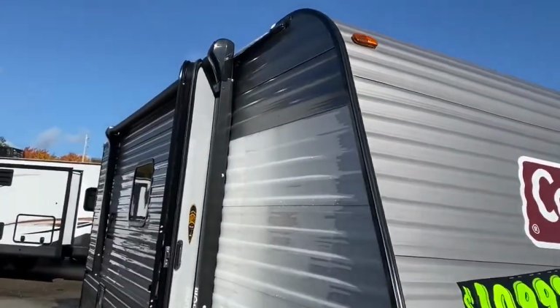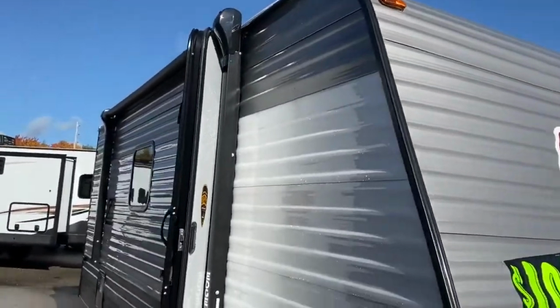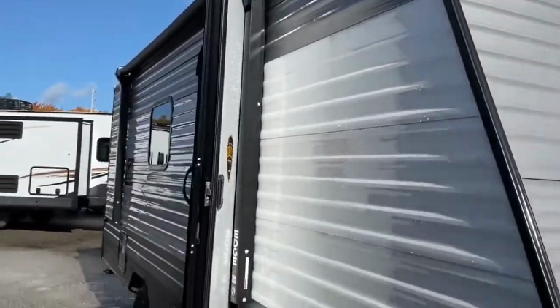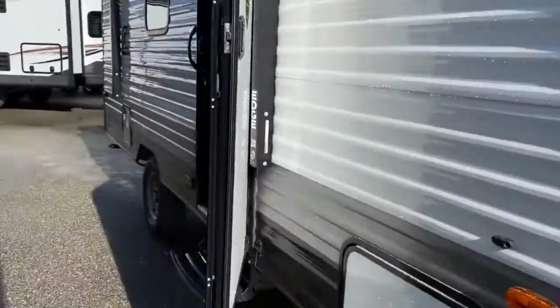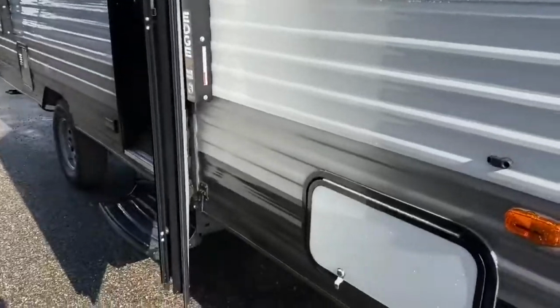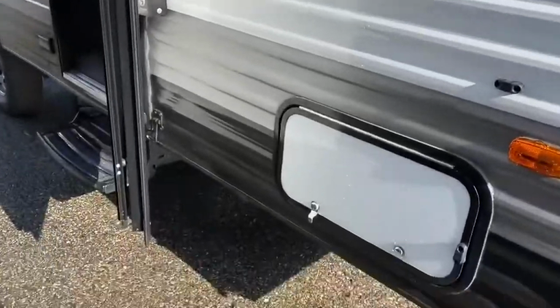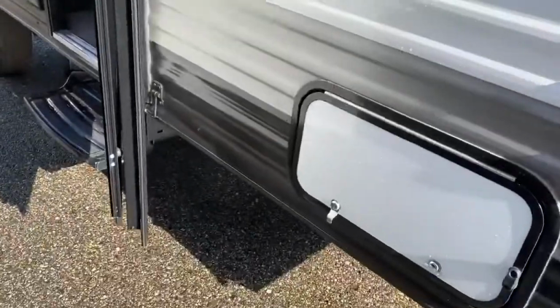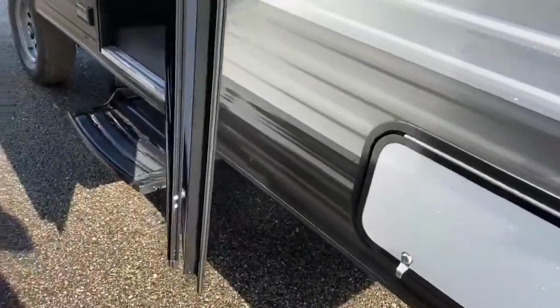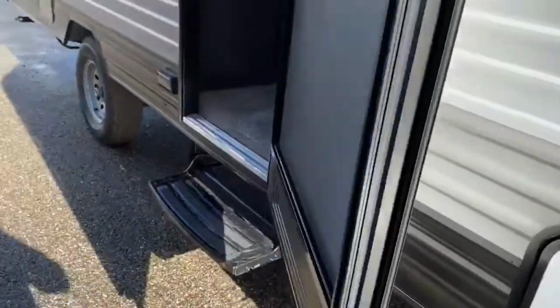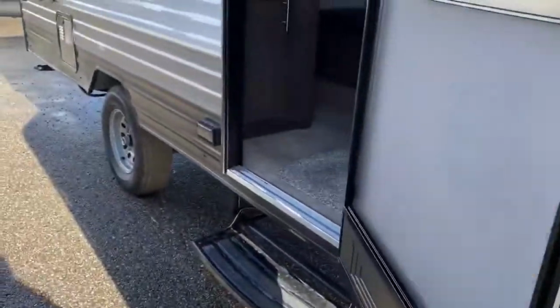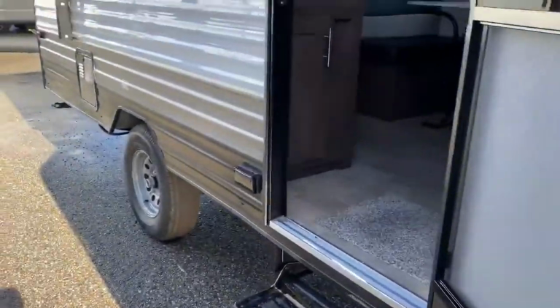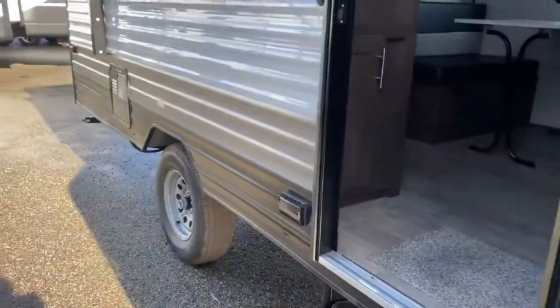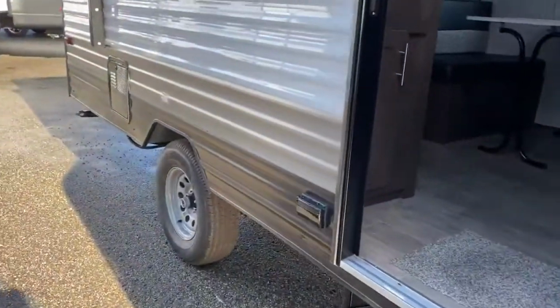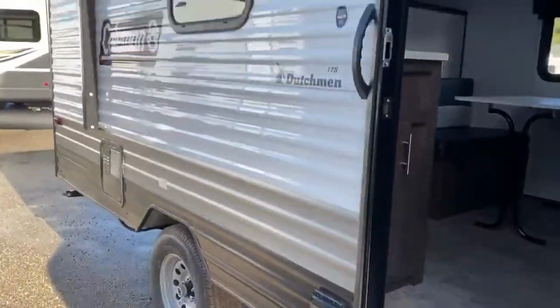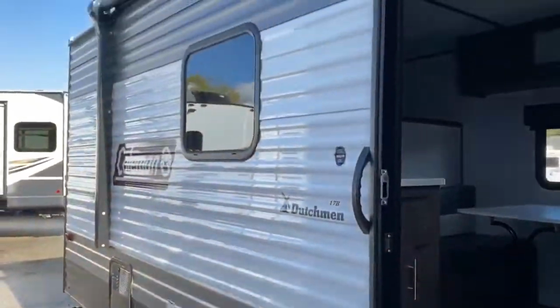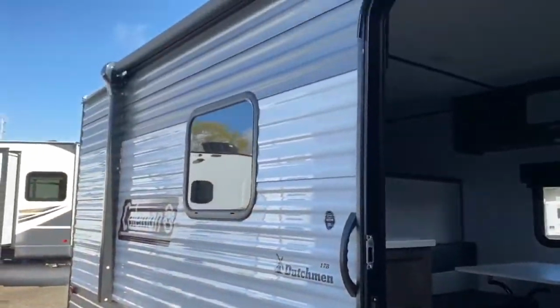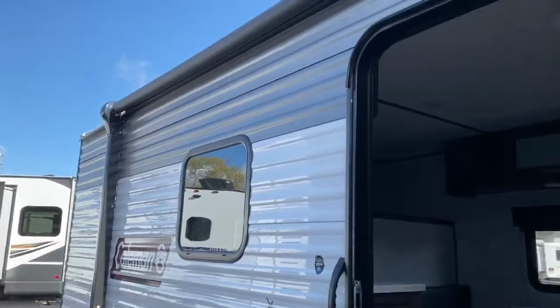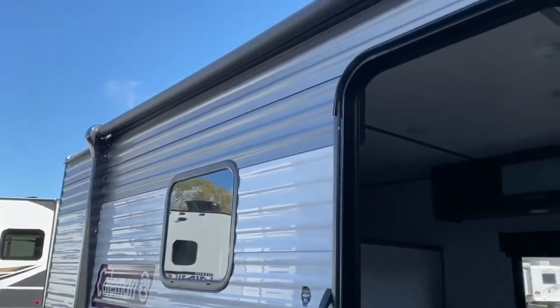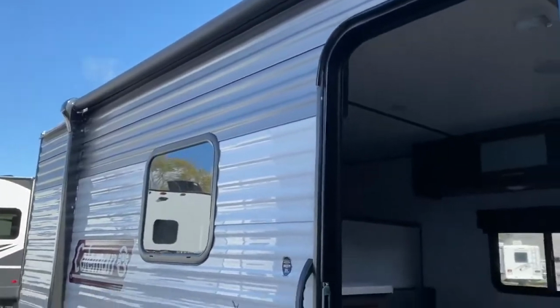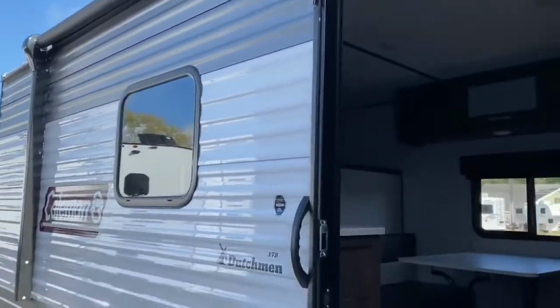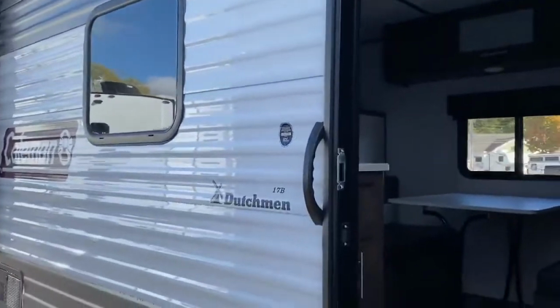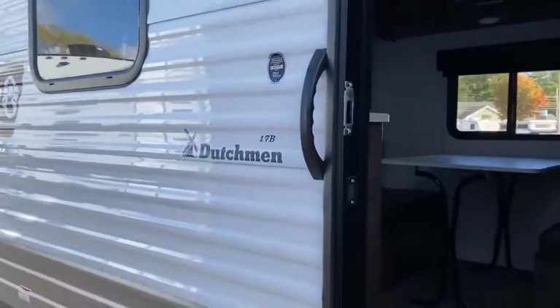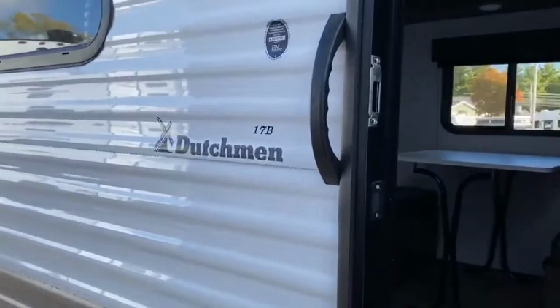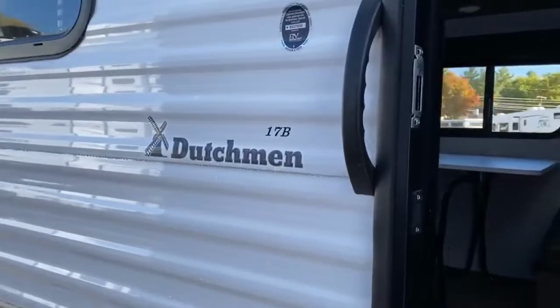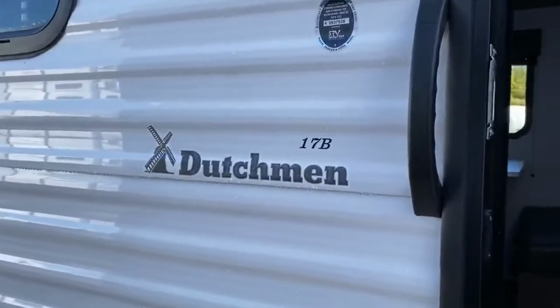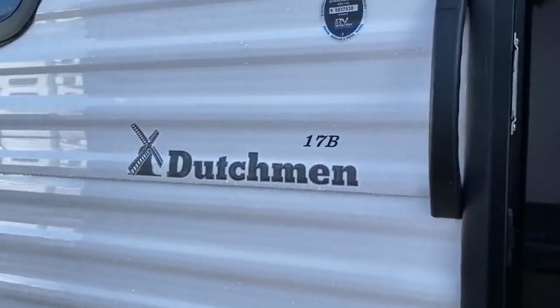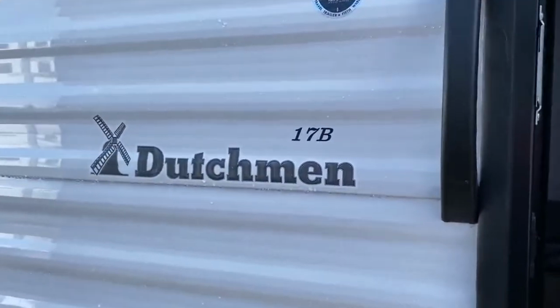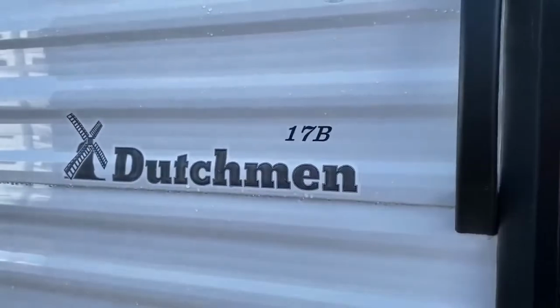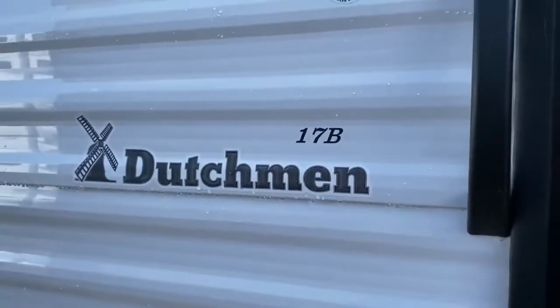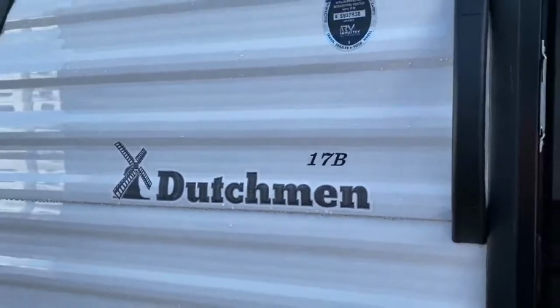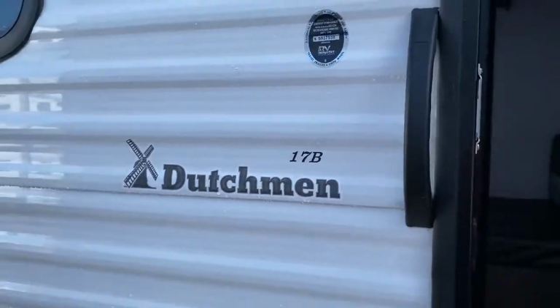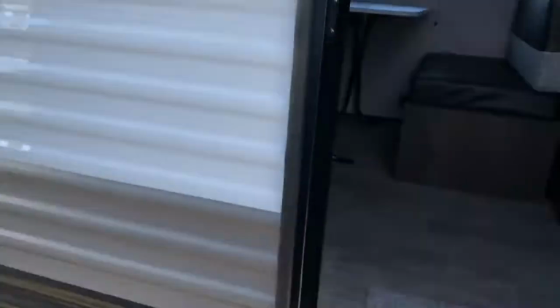It has your power awning, it's got storage underneath, and it's got a spot to plug in your own griddle to kind of make your own outdoor kitchen if you'd like. Once again, this is the Dutchman Coleman 17B — so made by Dutchman.